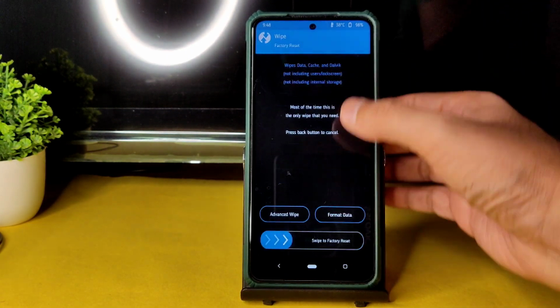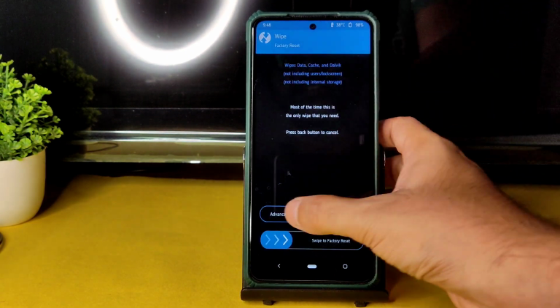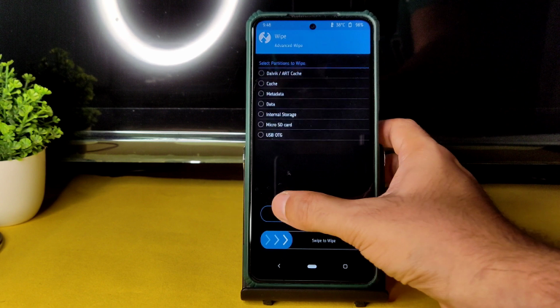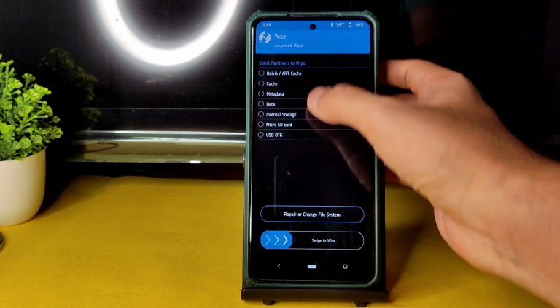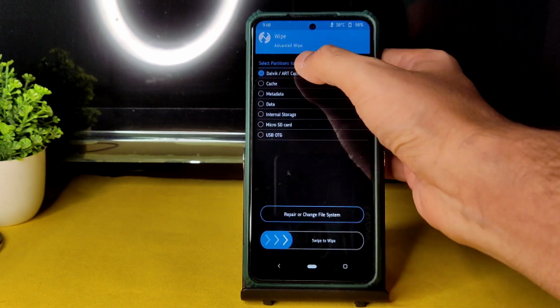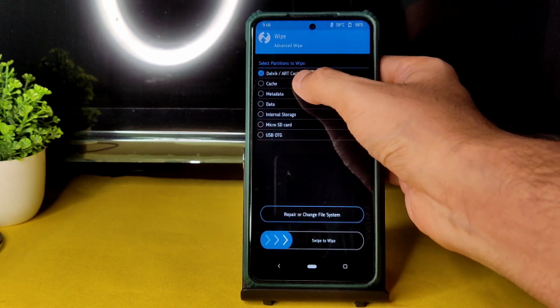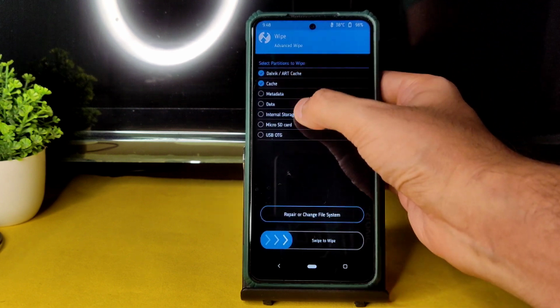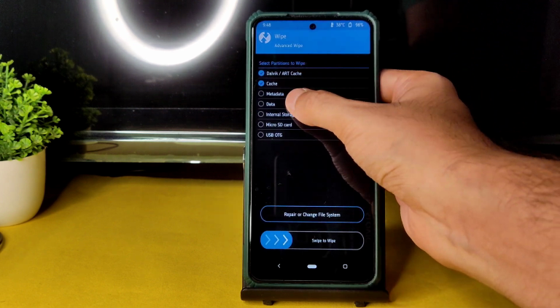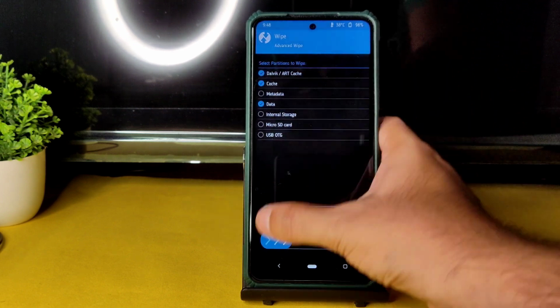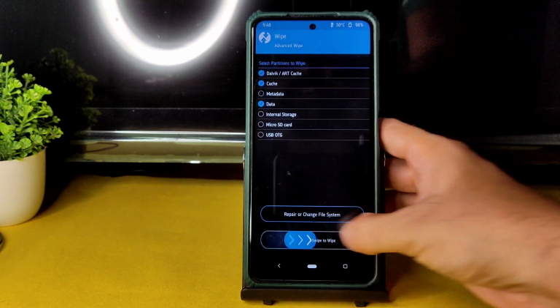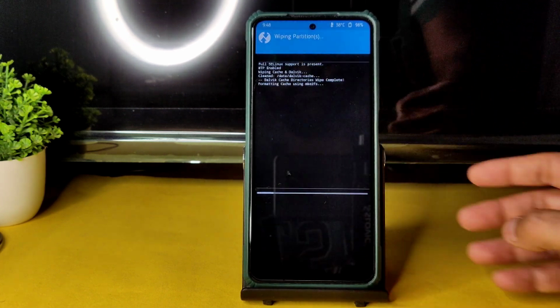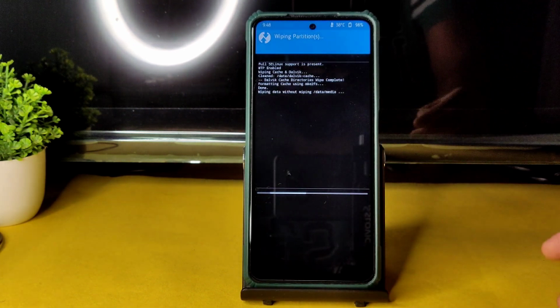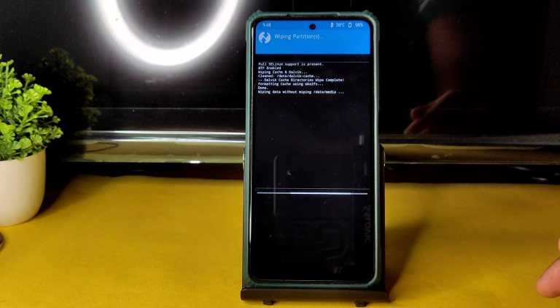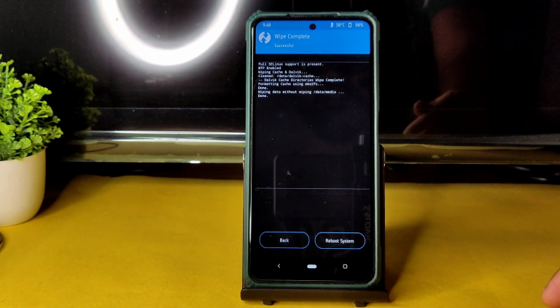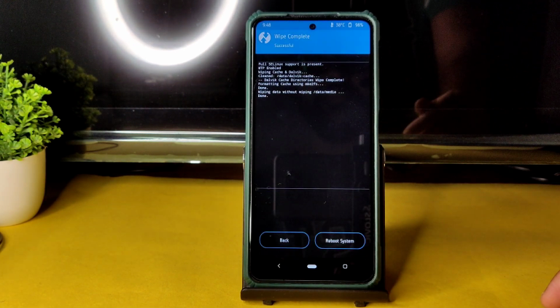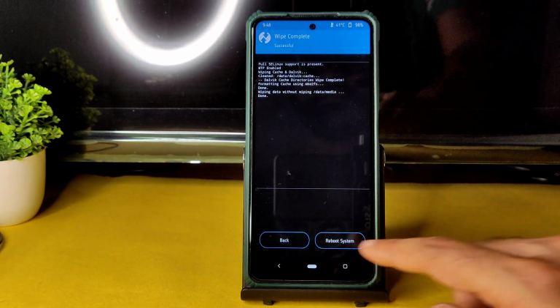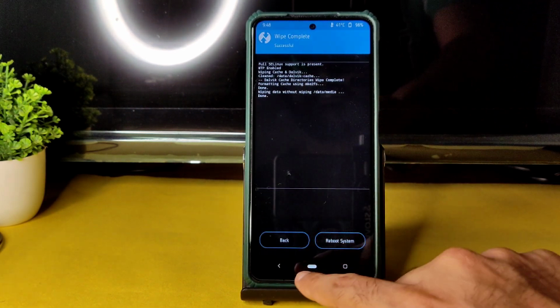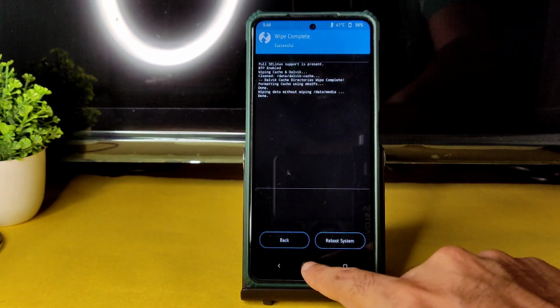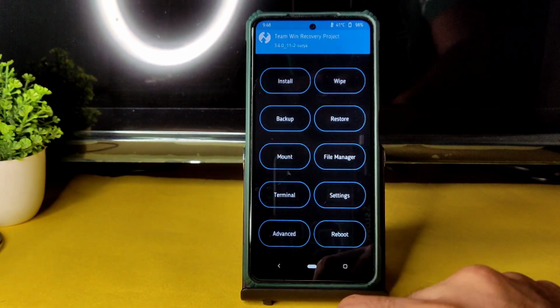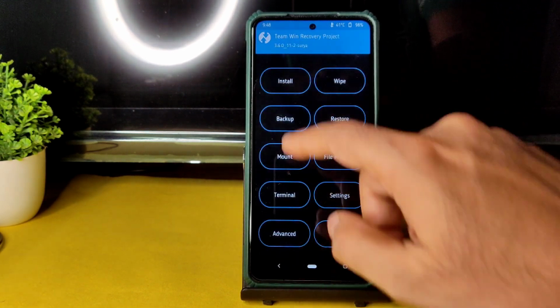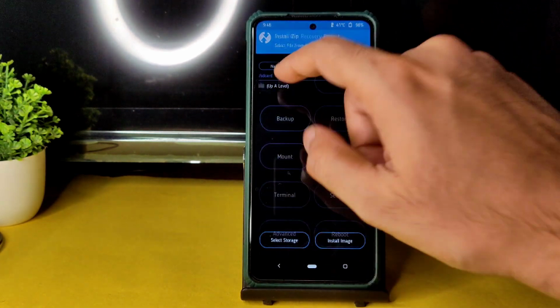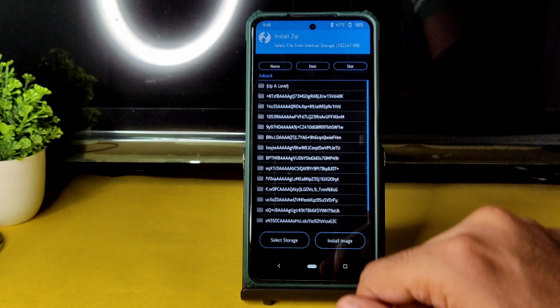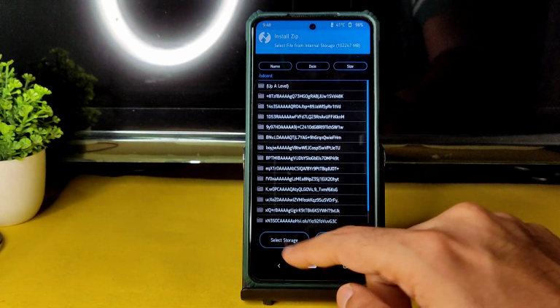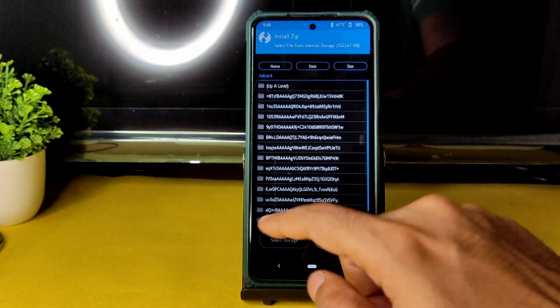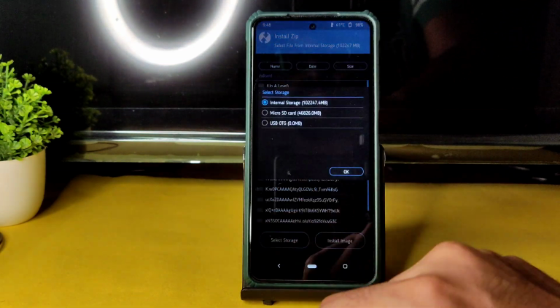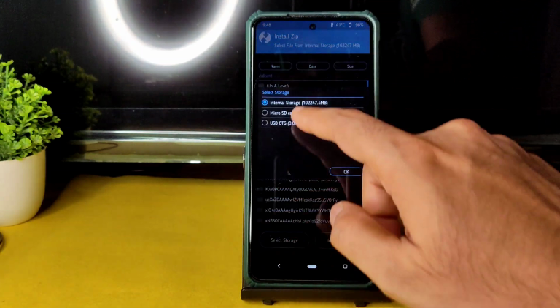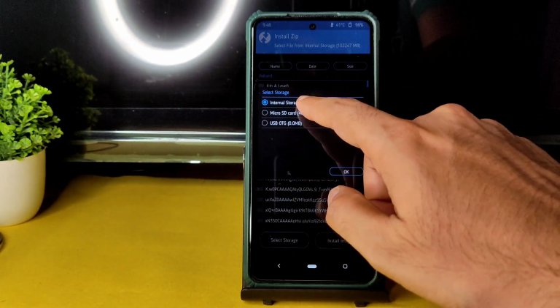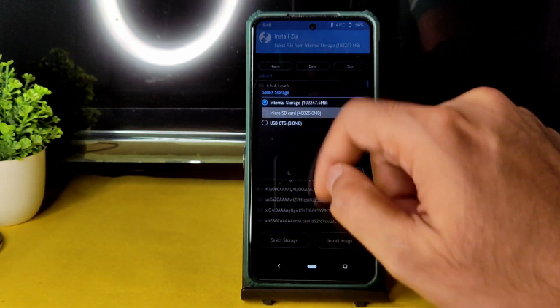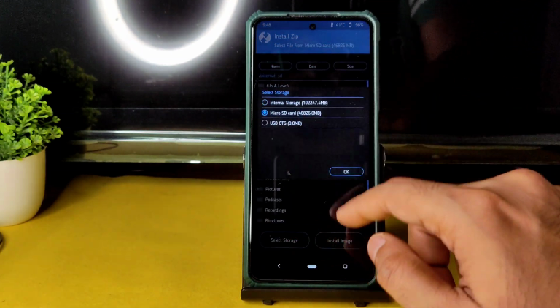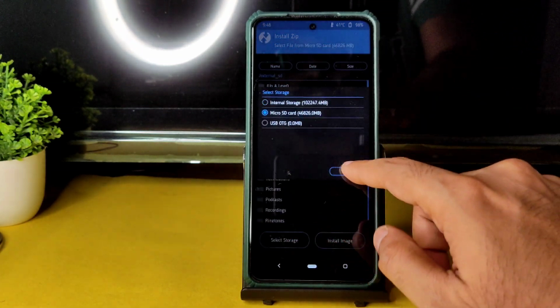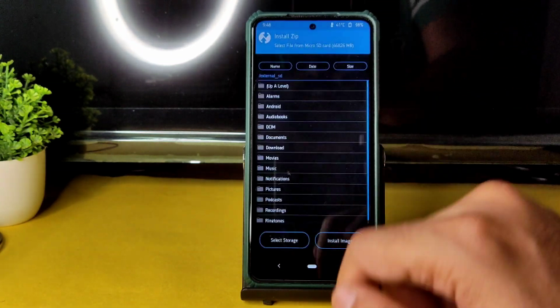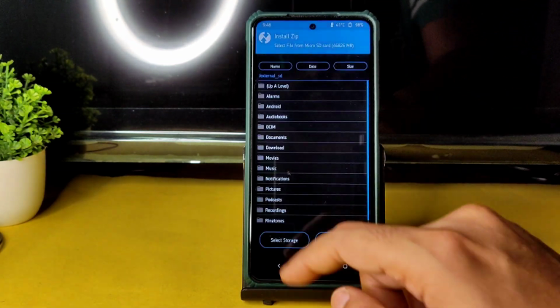Go to the Wipe section and select Advanced Wipe, then select Dalvik Cache and Data, and swipe to wipe it. Once that is done, go to the Home section and select Install, then select Storage and select the micro SD card.